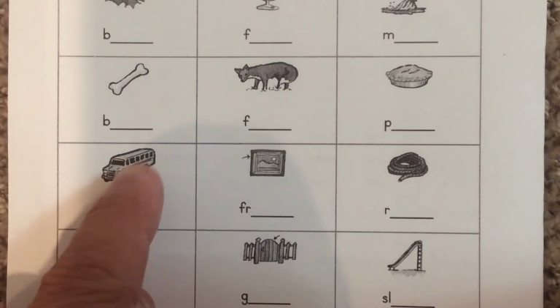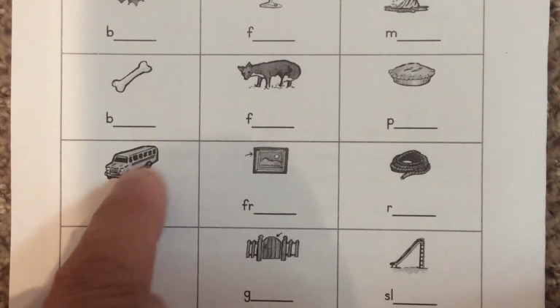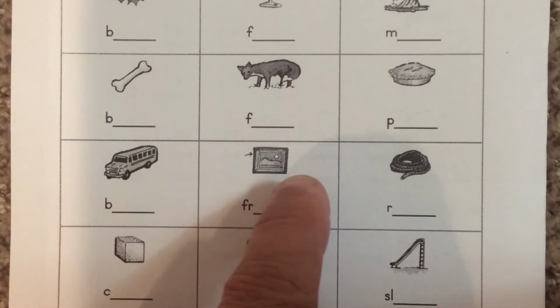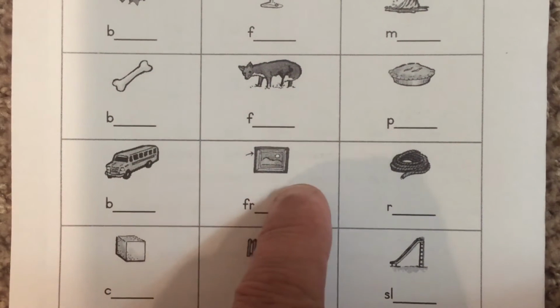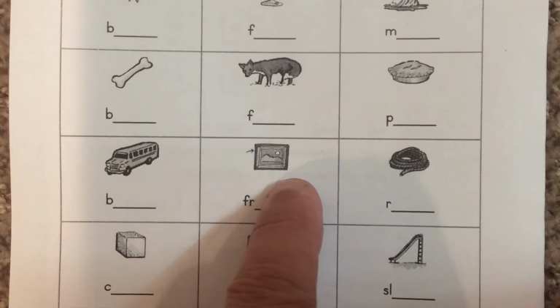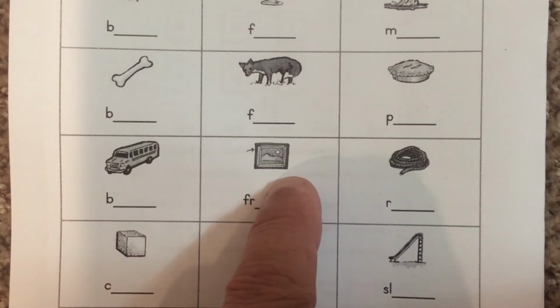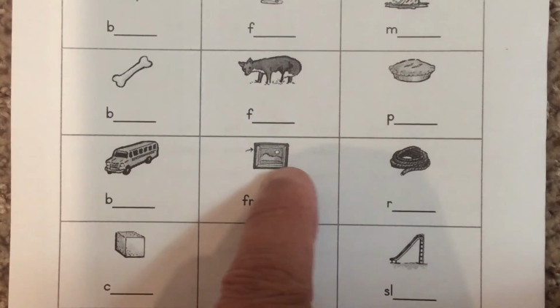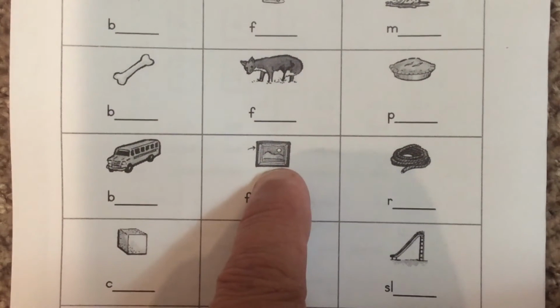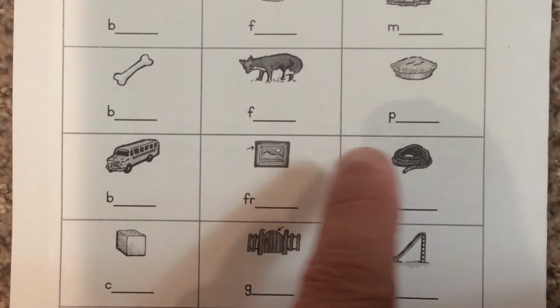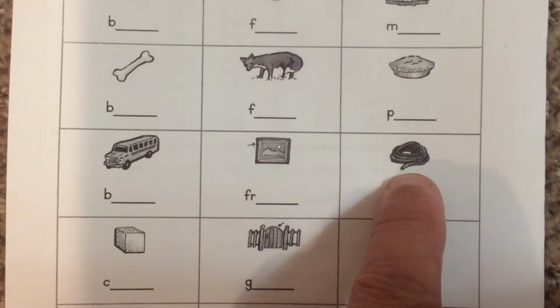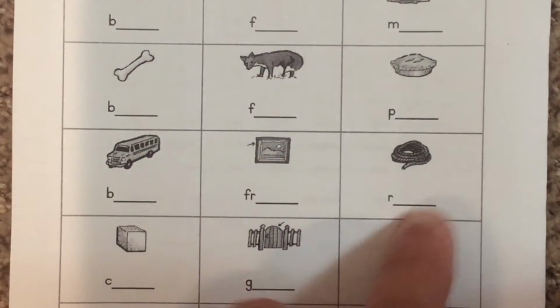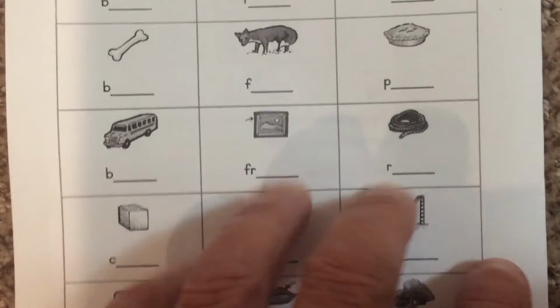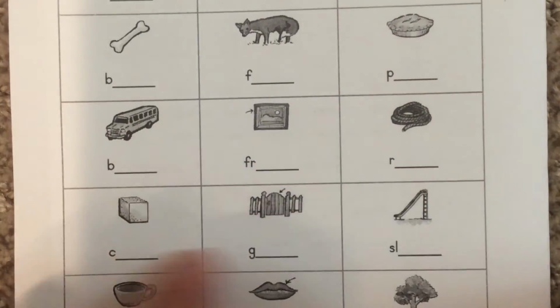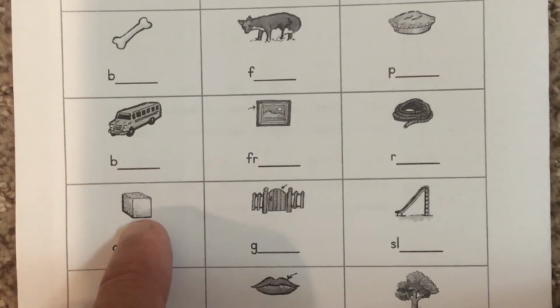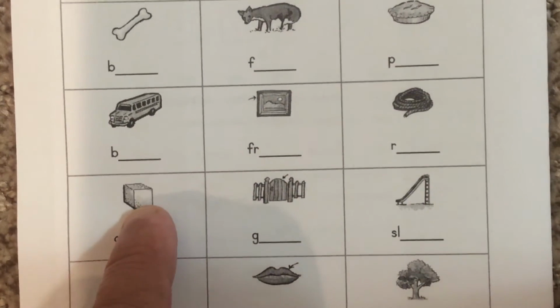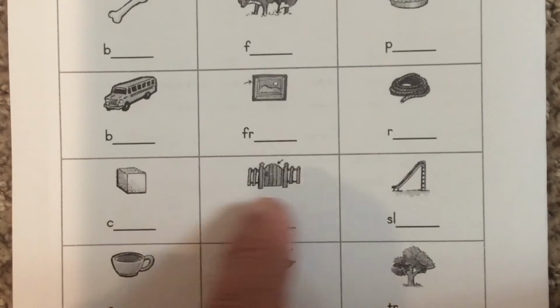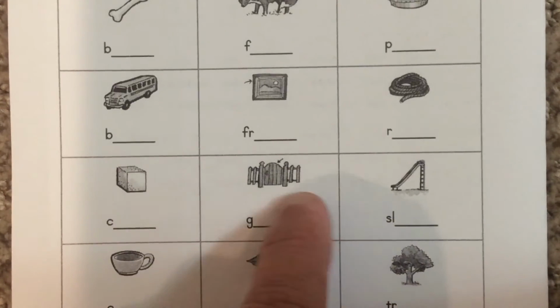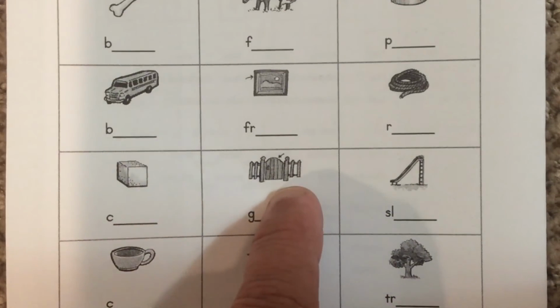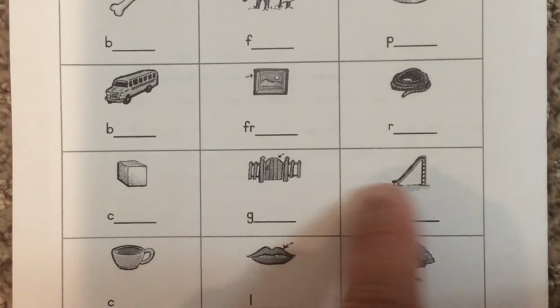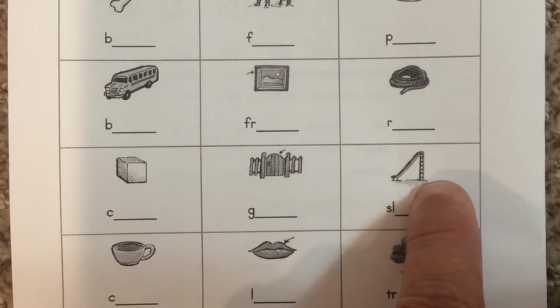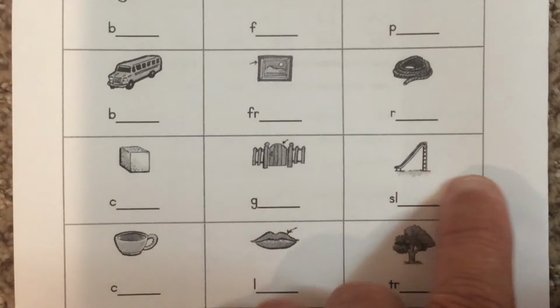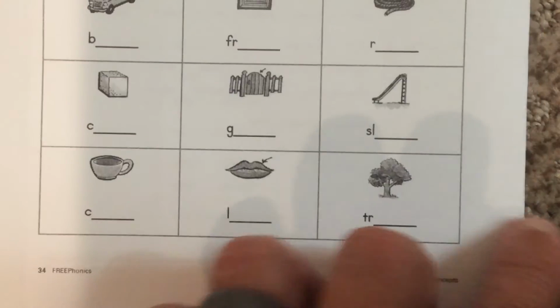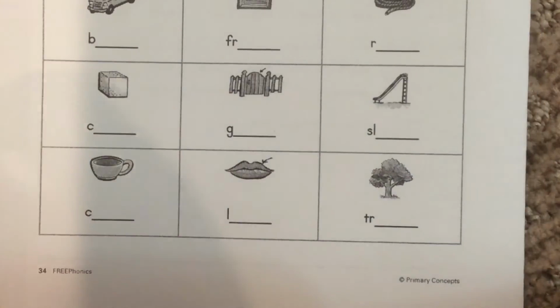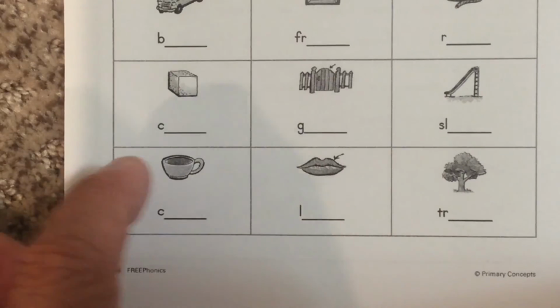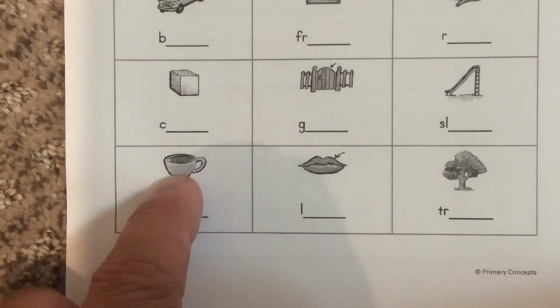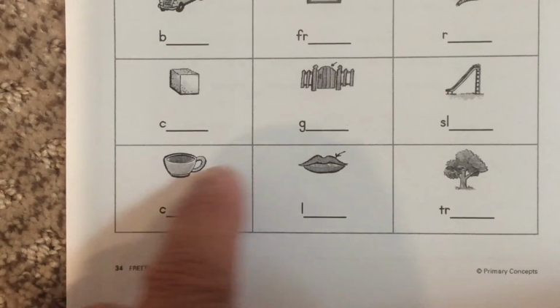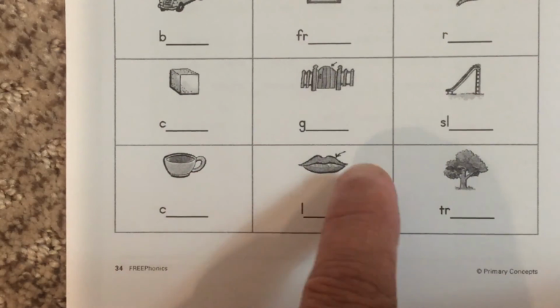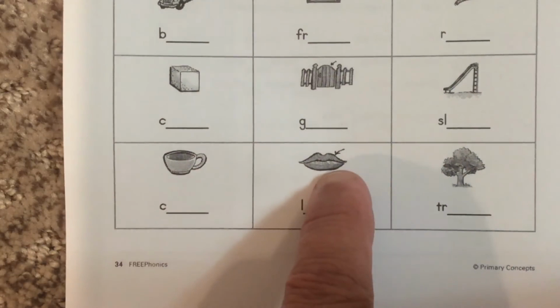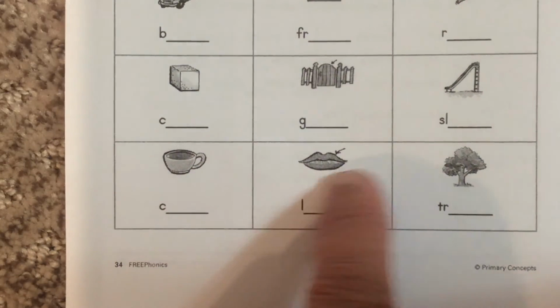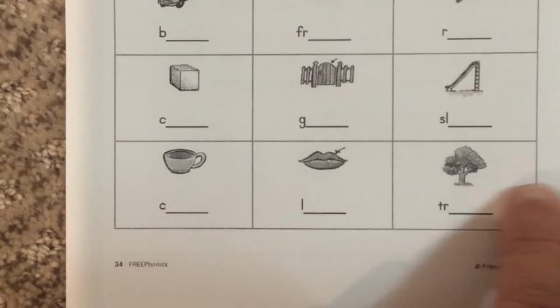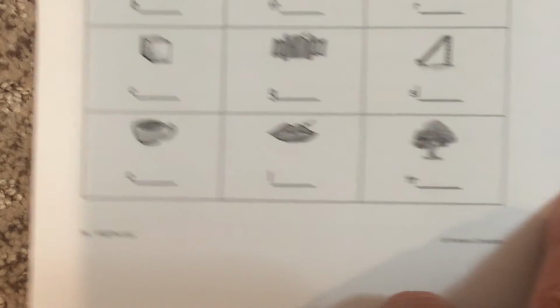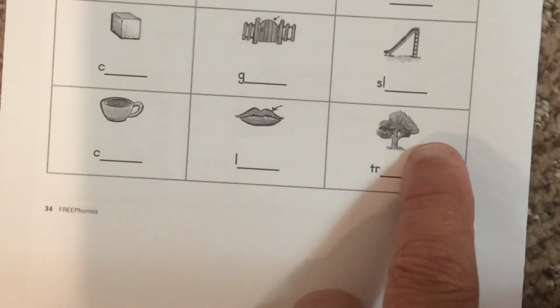That's a bus, a frame. That's a rope. This is a cube, a gate and a slide. And at the bottom we have a cup, we have a lip and we have a tree.